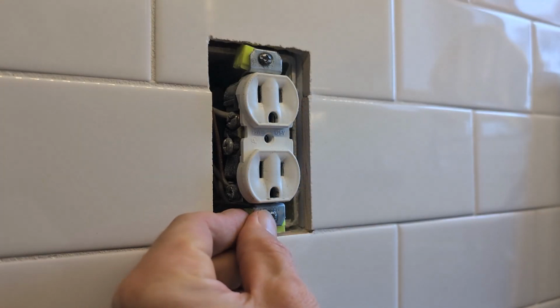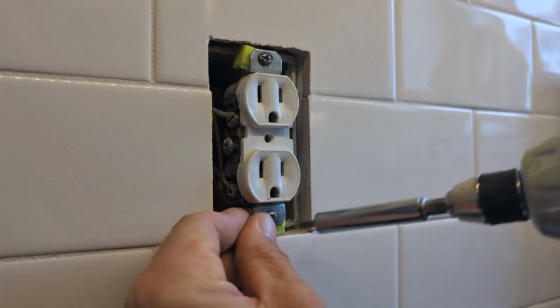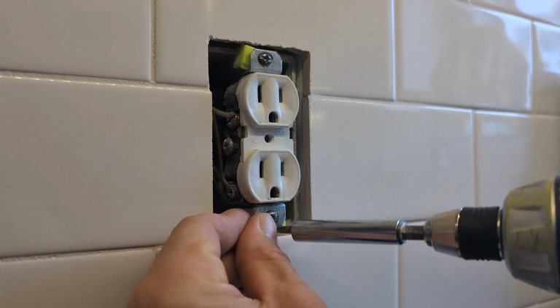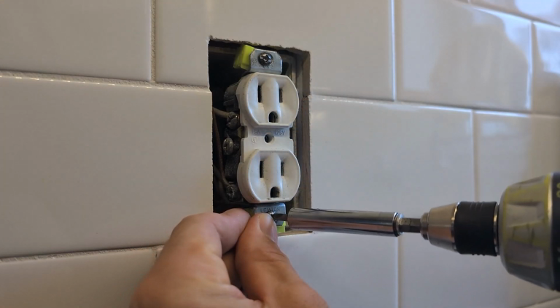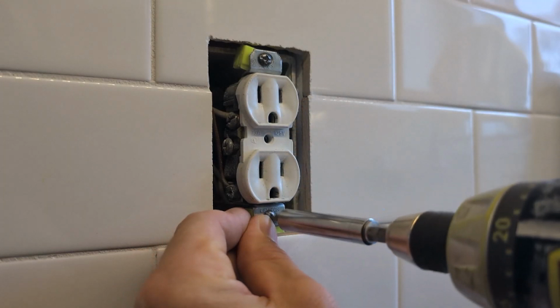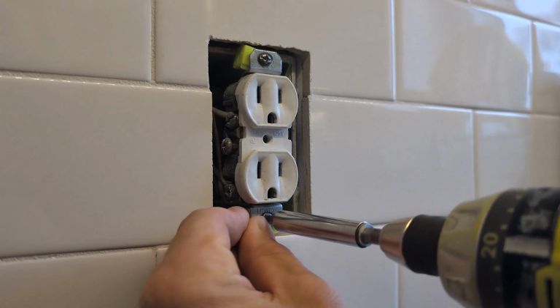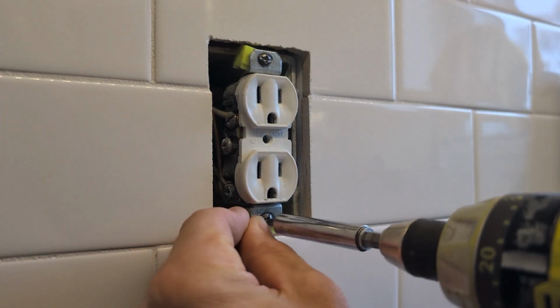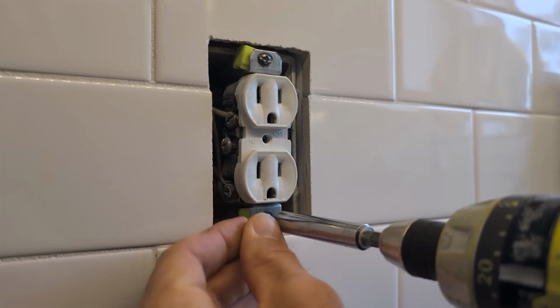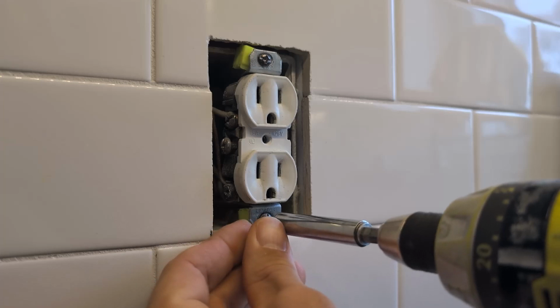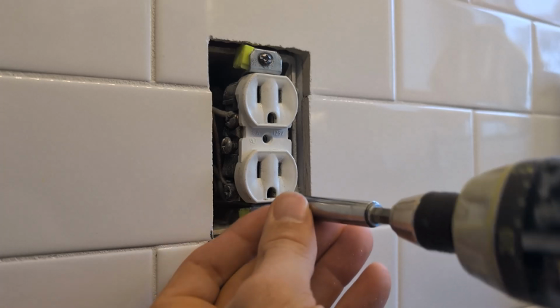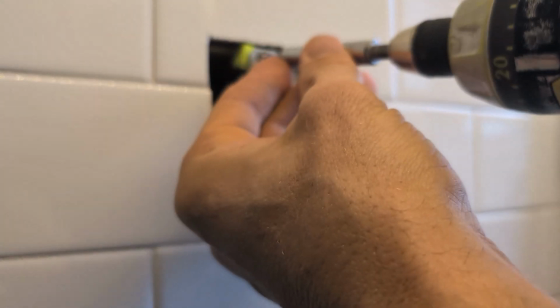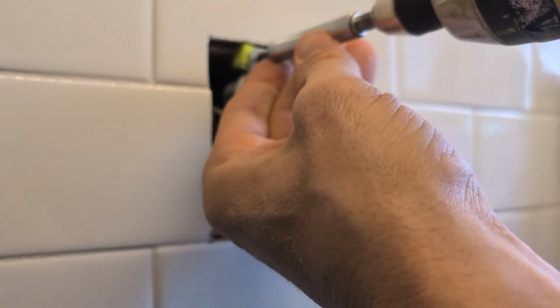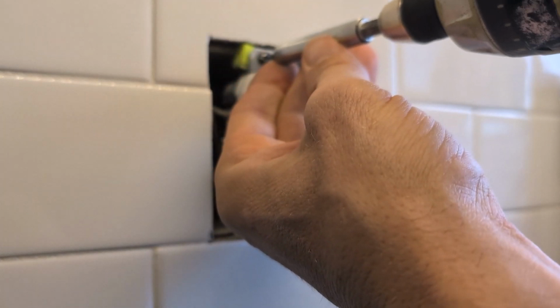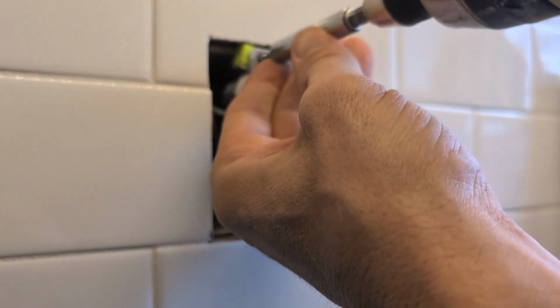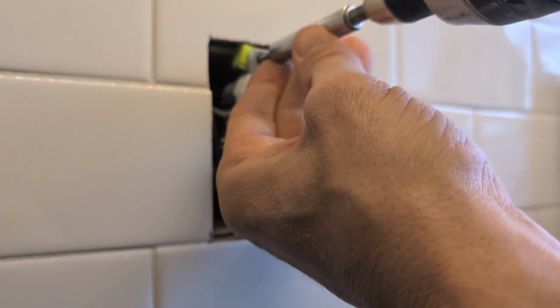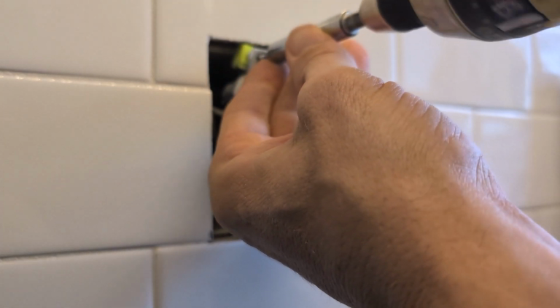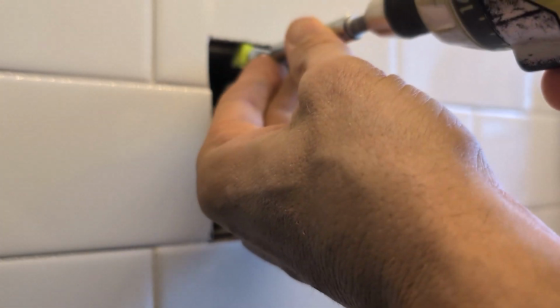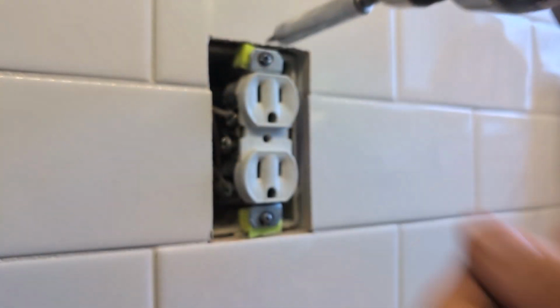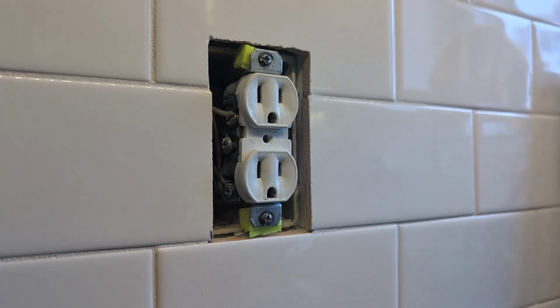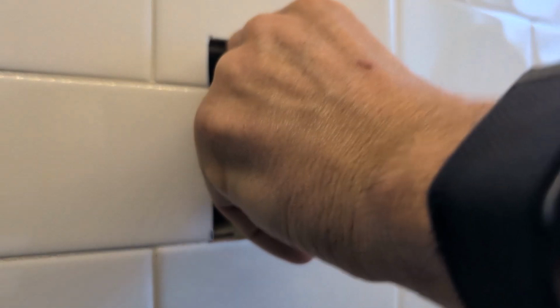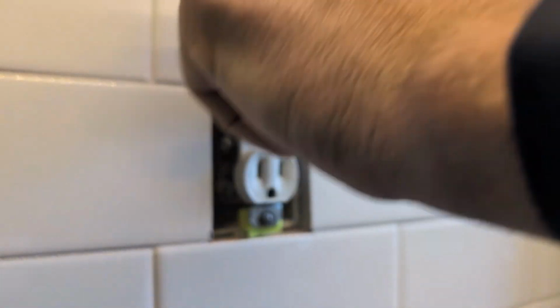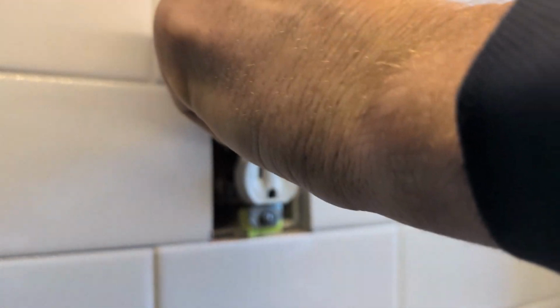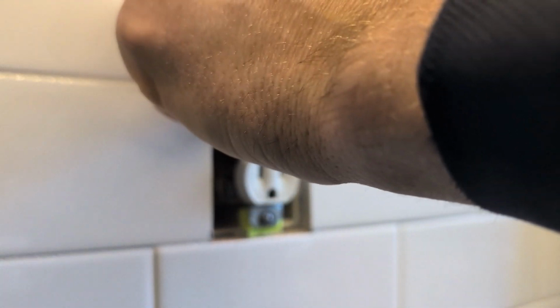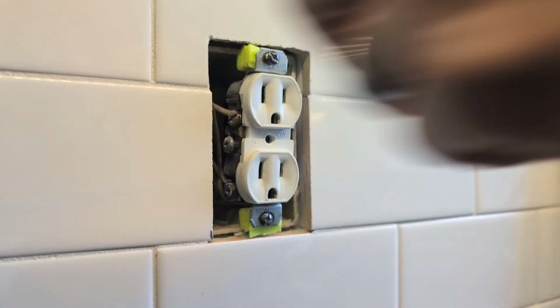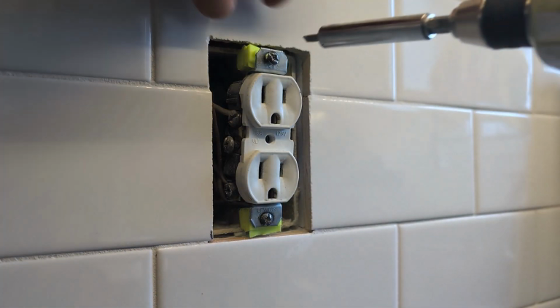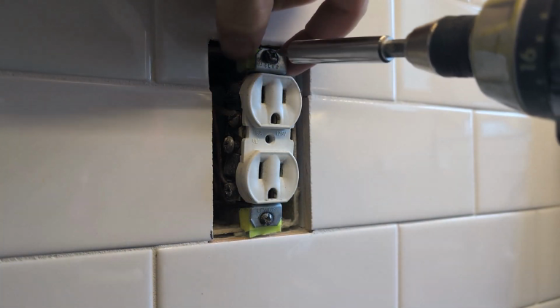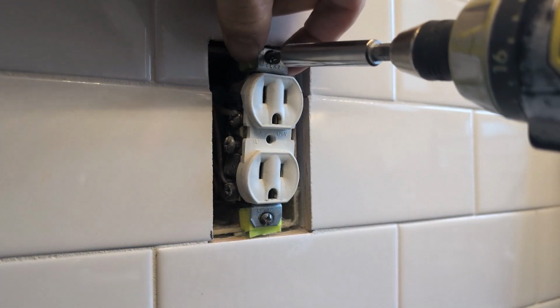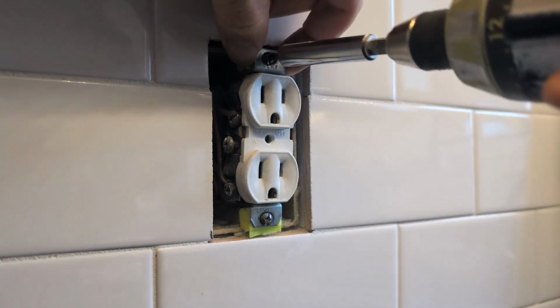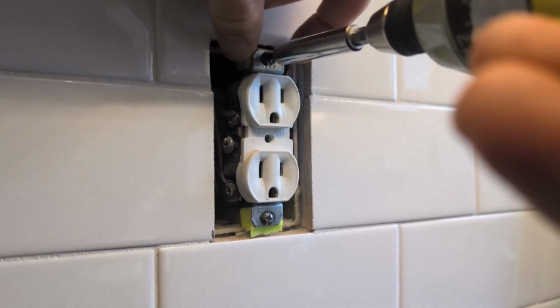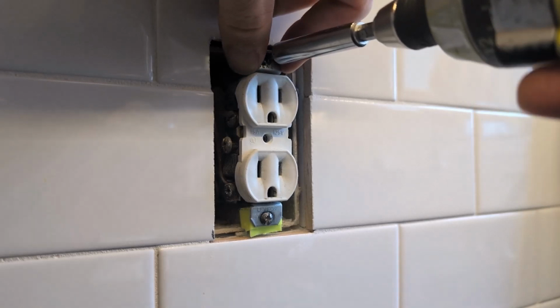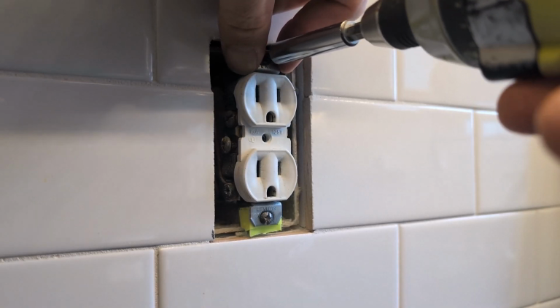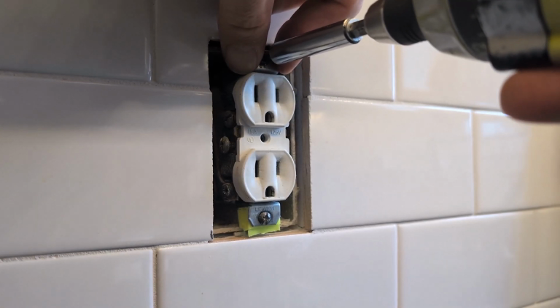This is only allowable if that outlet box is recessed one-quarter inch, meaning the most number of shims you're really supposed to be using is two, if you're using this style.